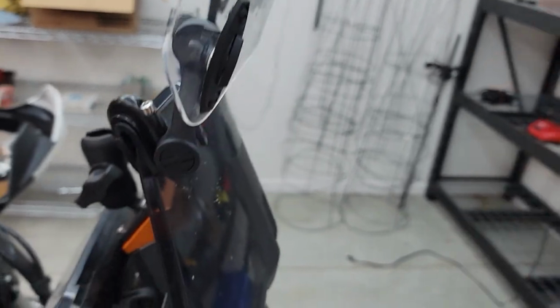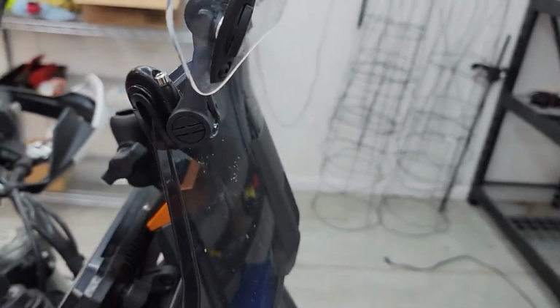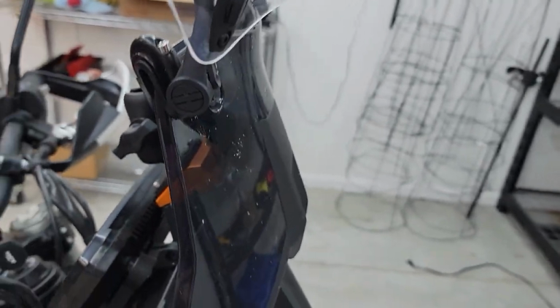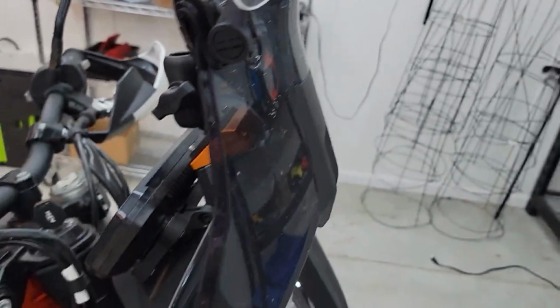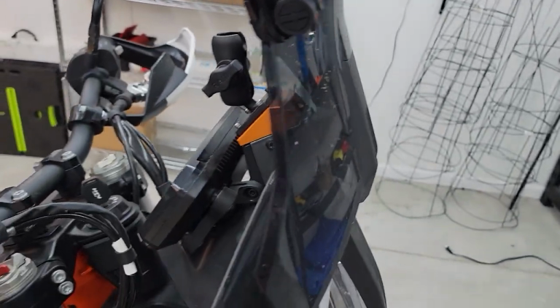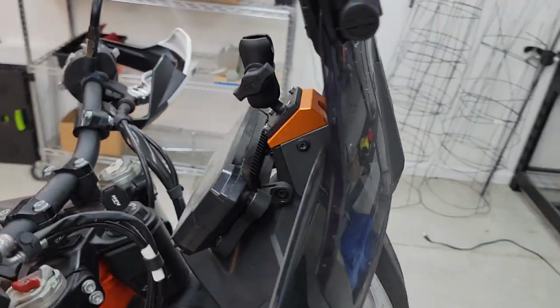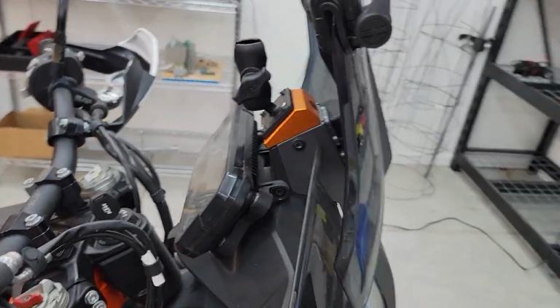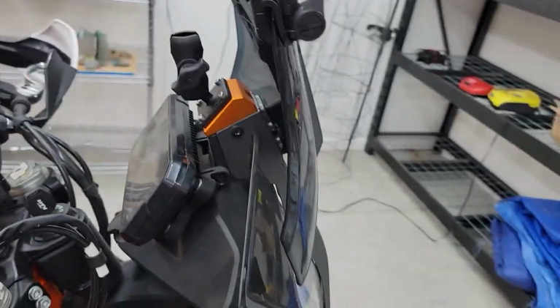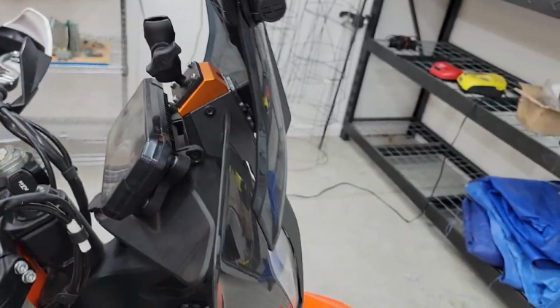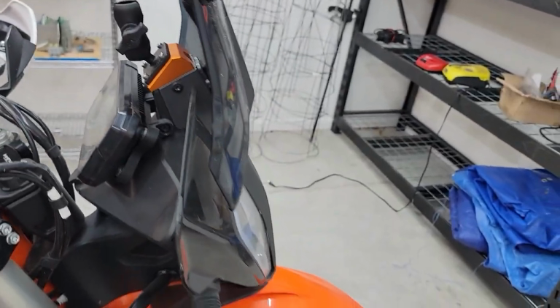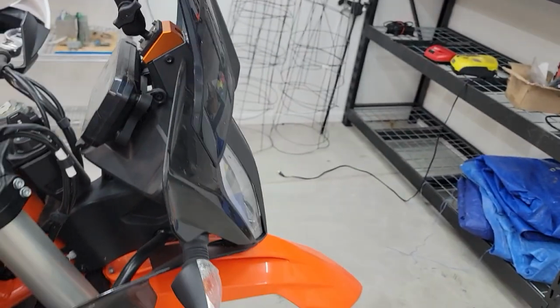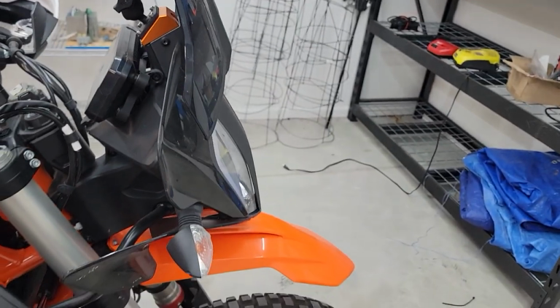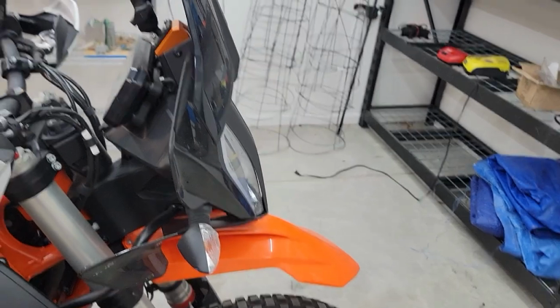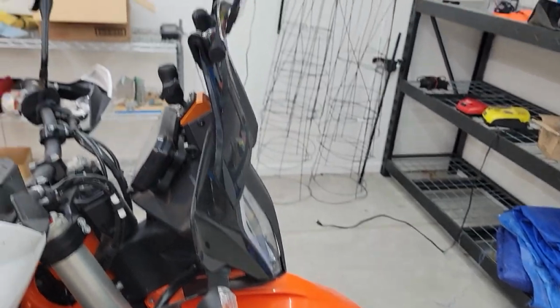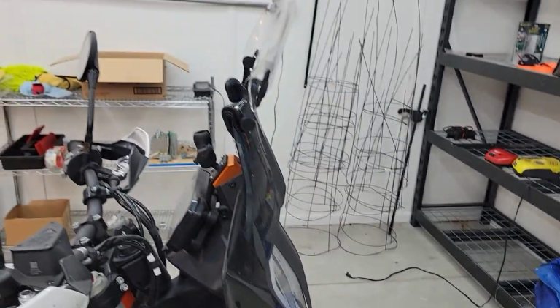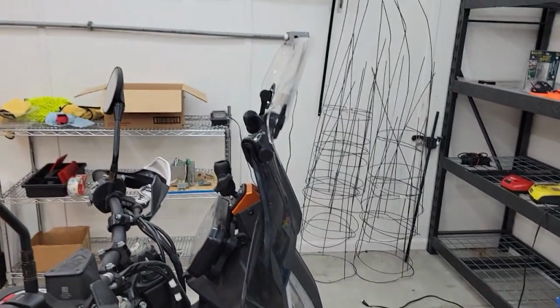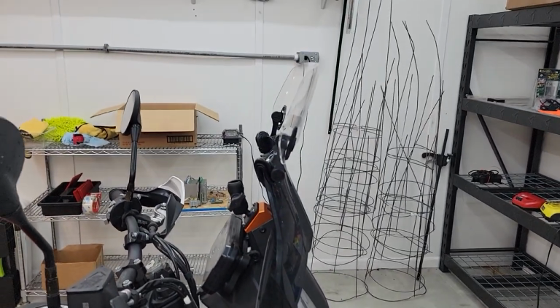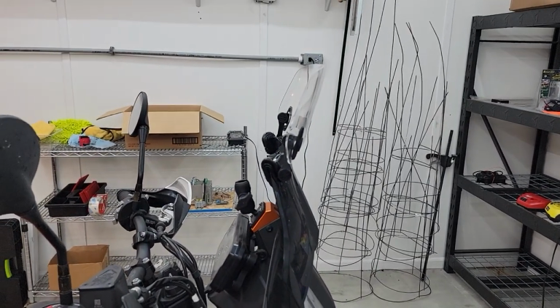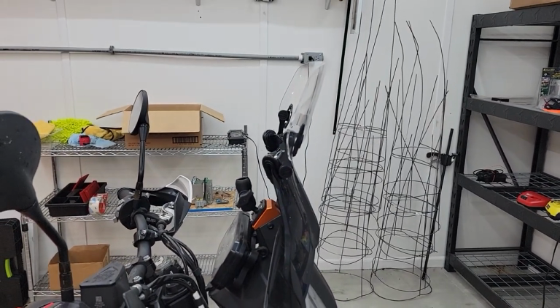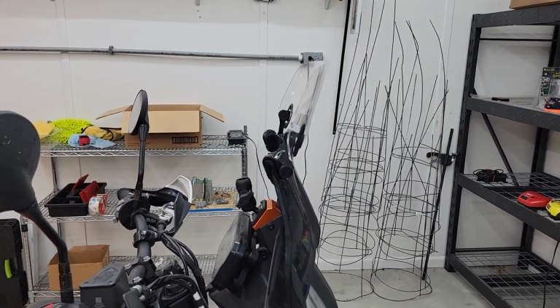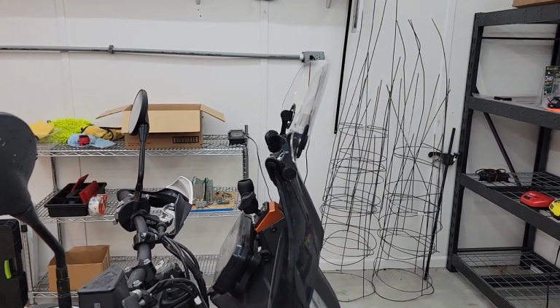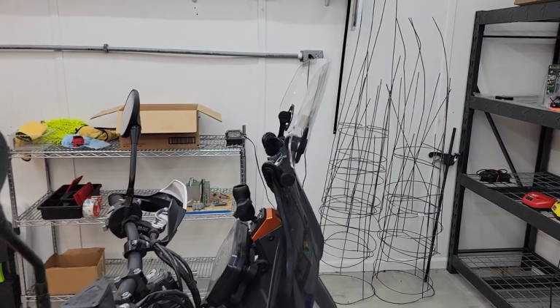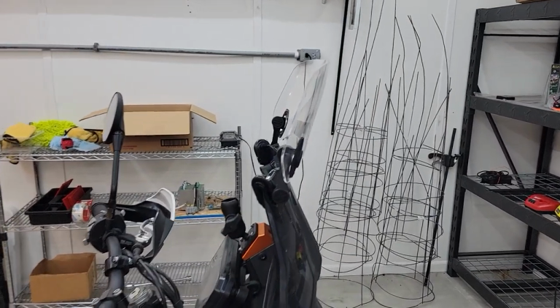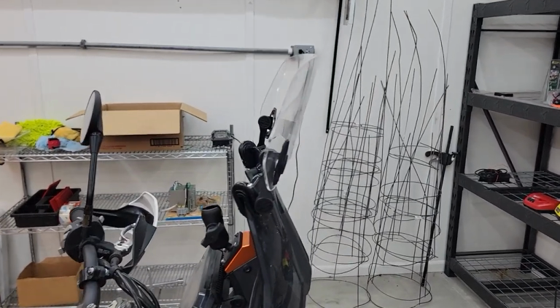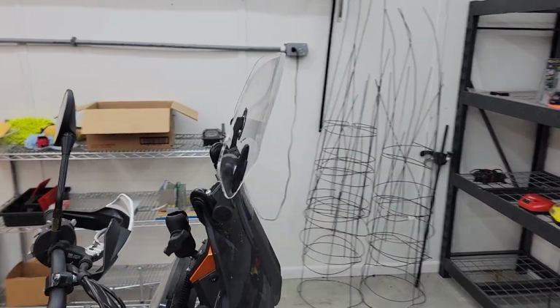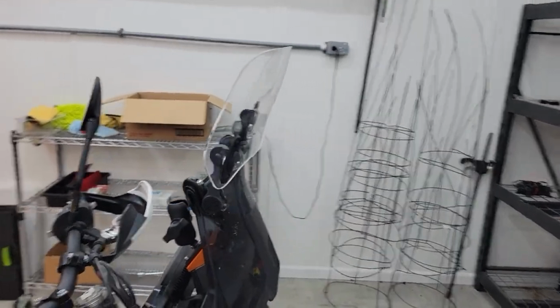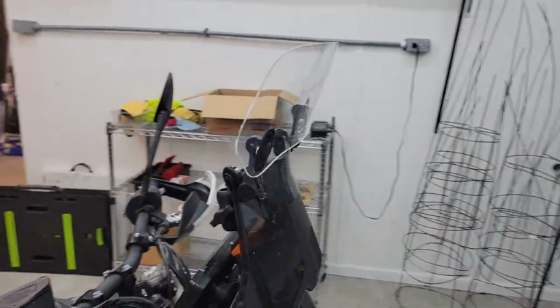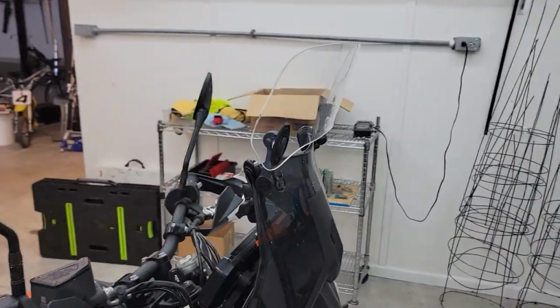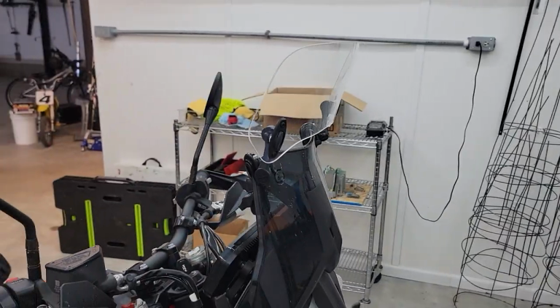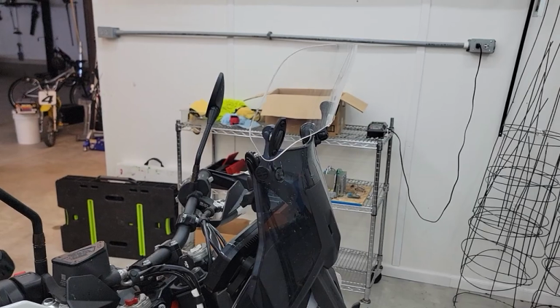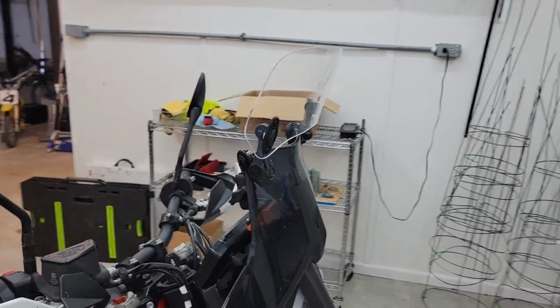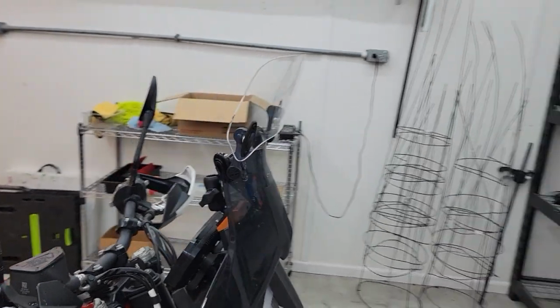So I would probably say save your money on this. If you really have a buffeting problem, buy a taller windshield. Don't go this route. Until next time, enjoy the ride.